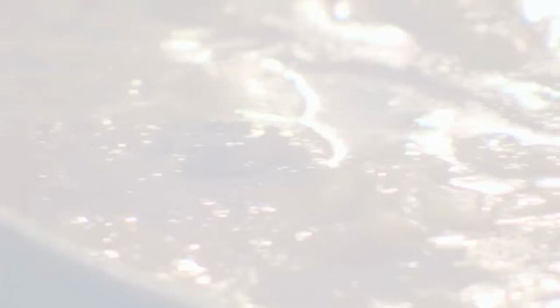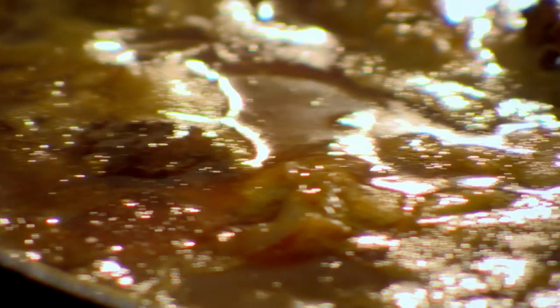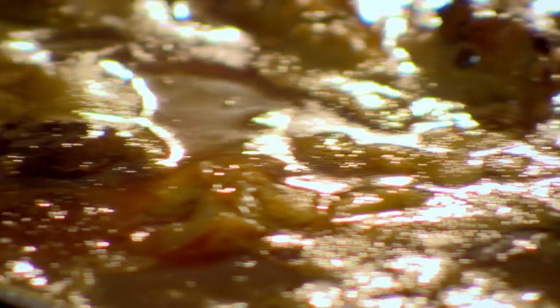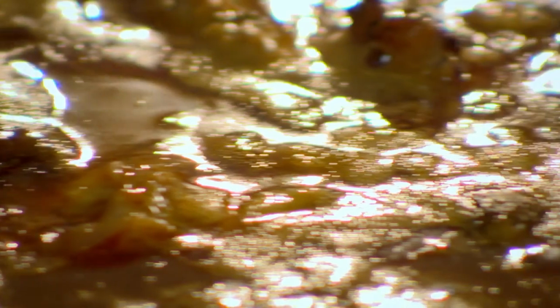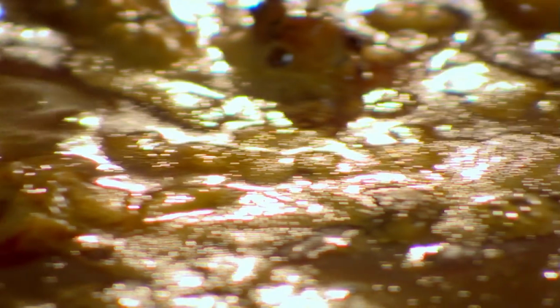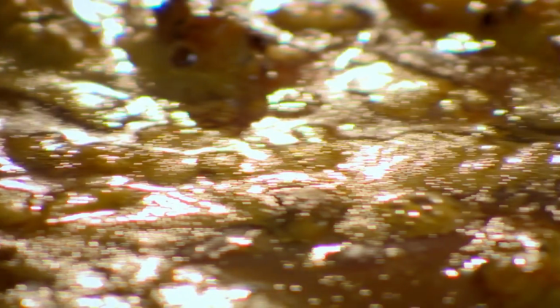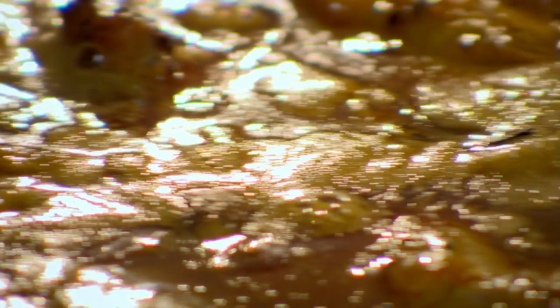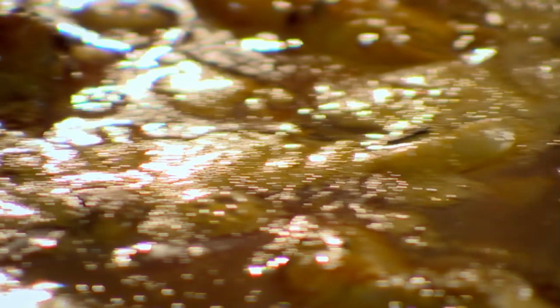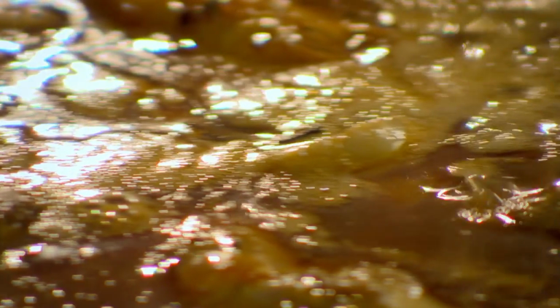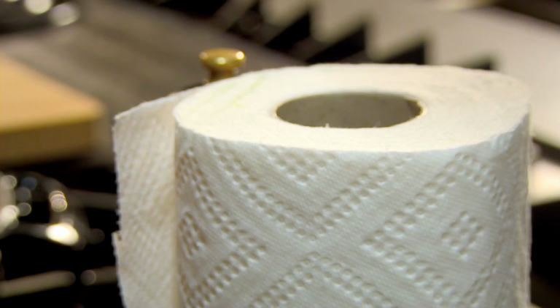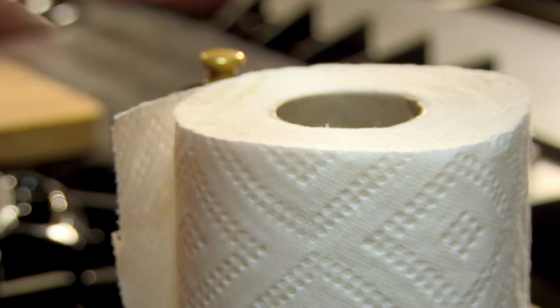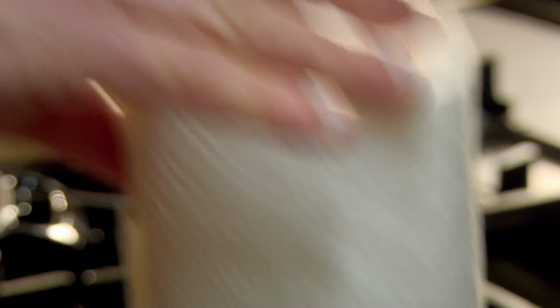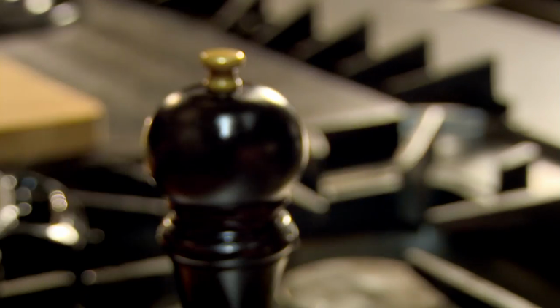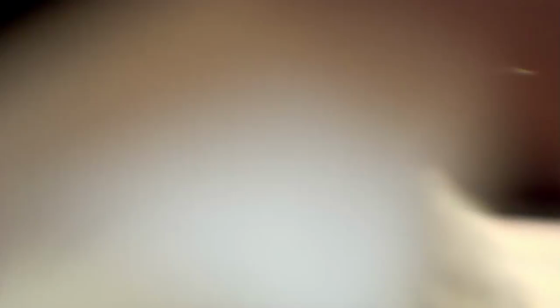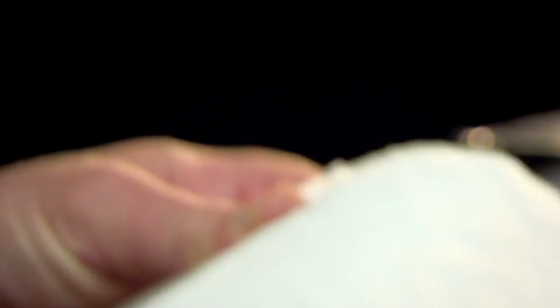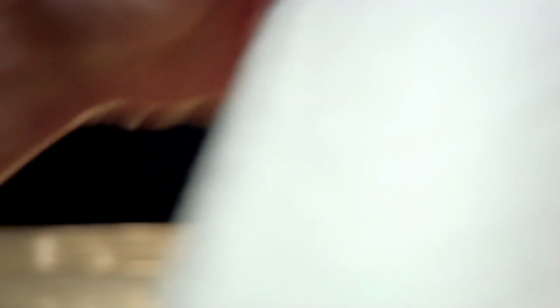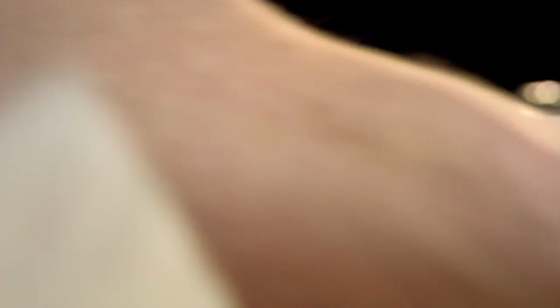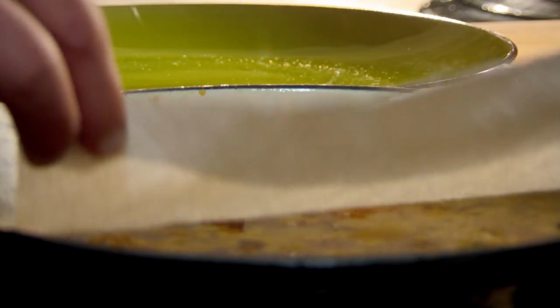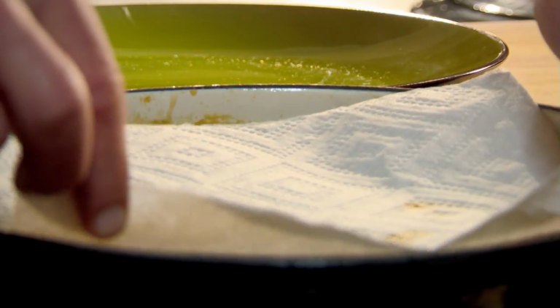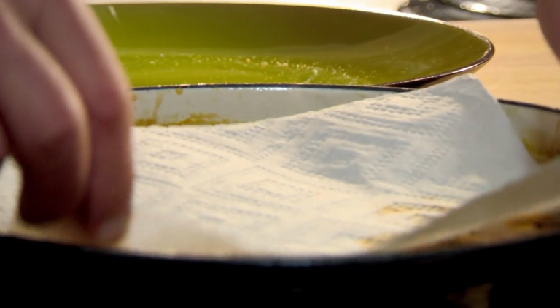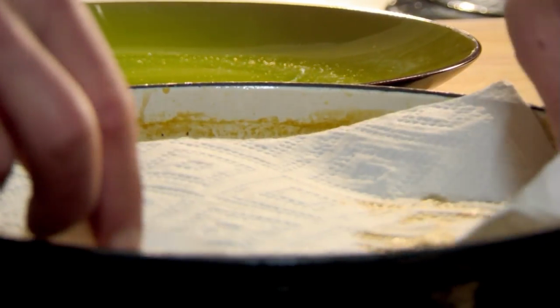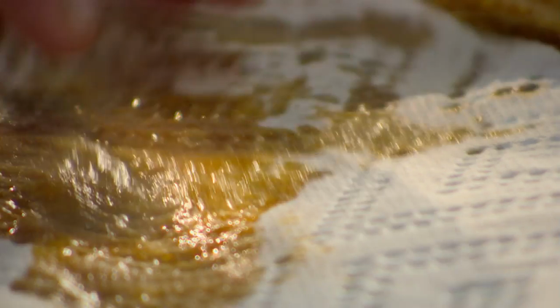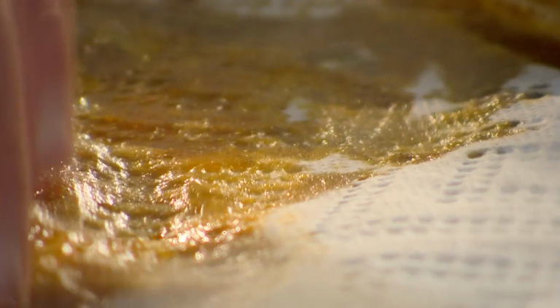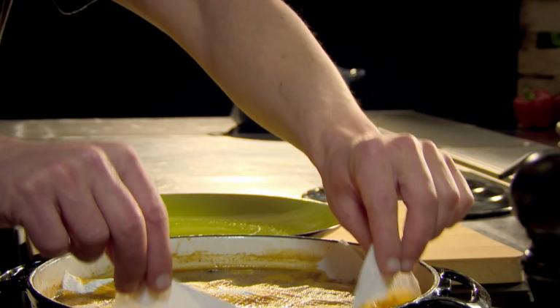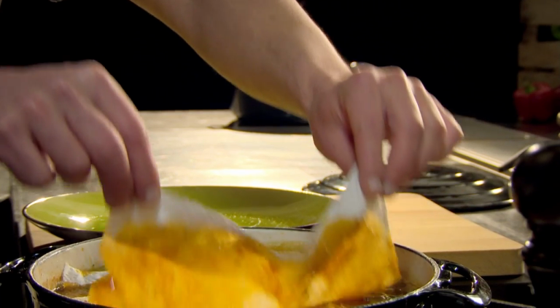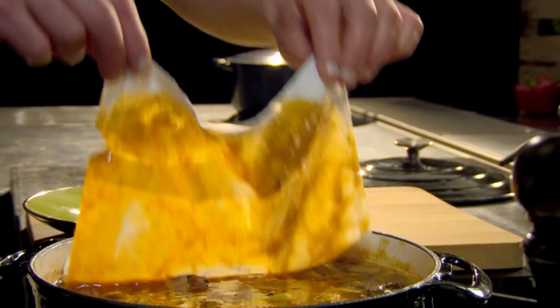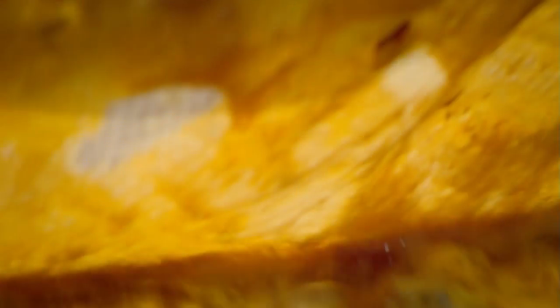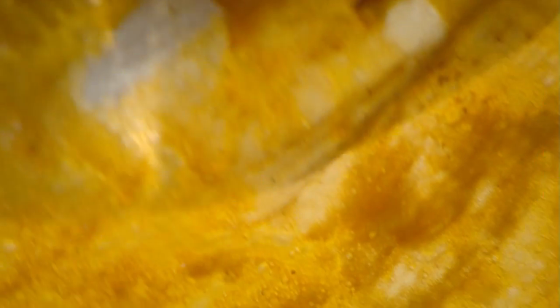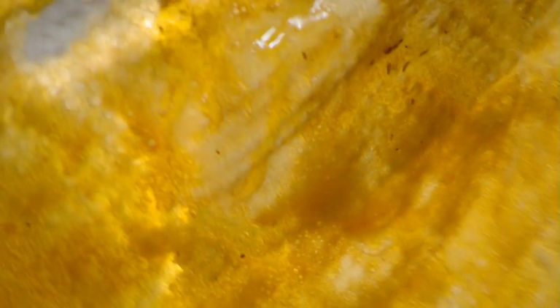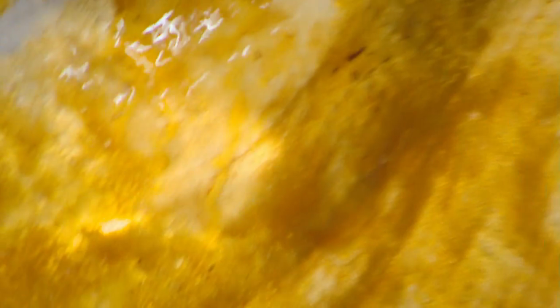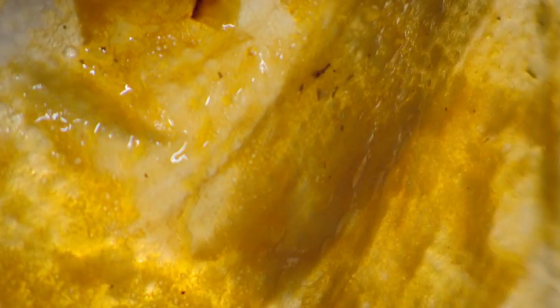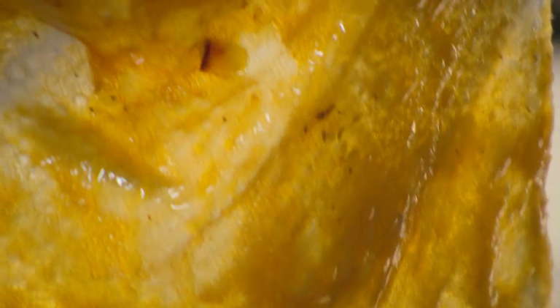Another slow cooking tip: when slow cooking stews and casseroles, fat will rise to the surface. To get rid of any excess oils, my tip is to remove them with kitchen paper before serving. This also works brilliantly on gravies and sauces.